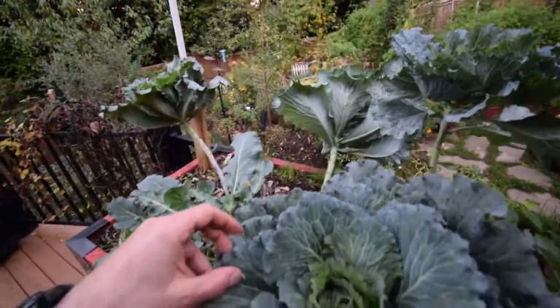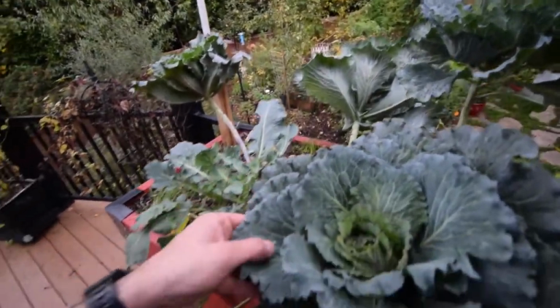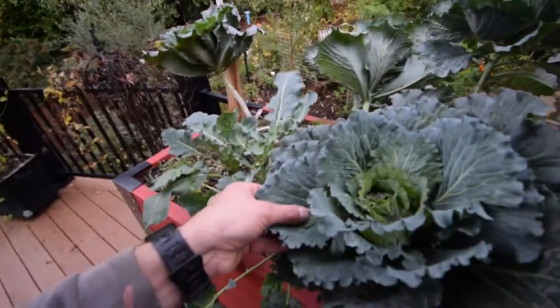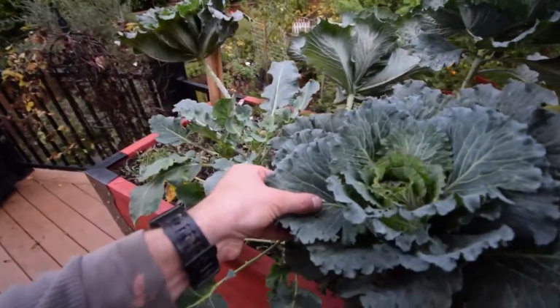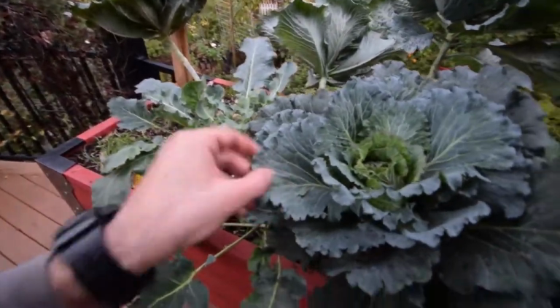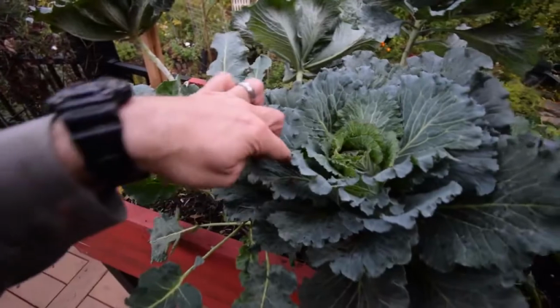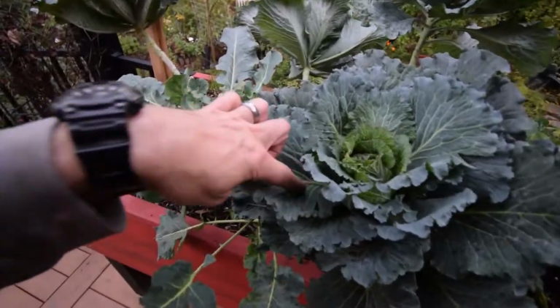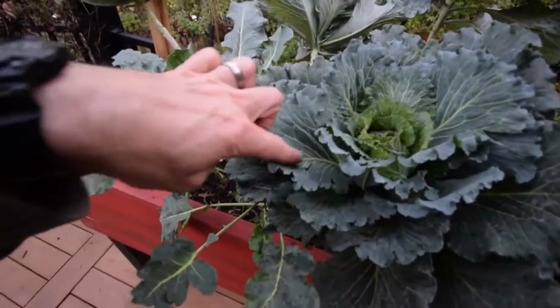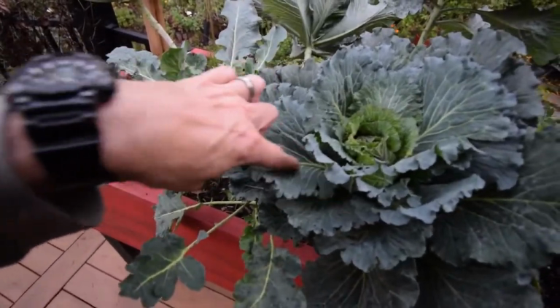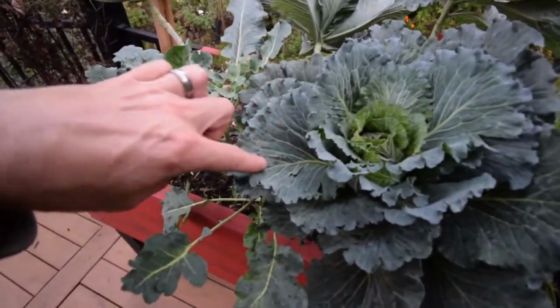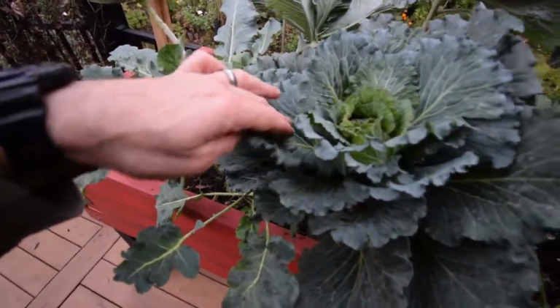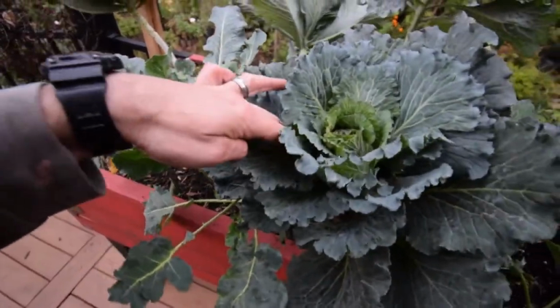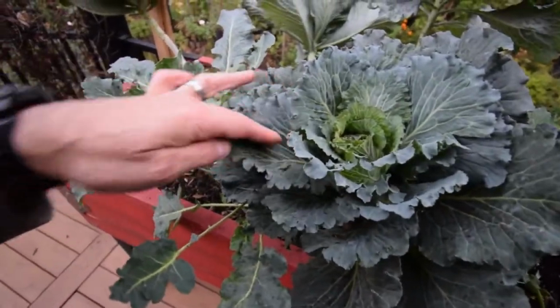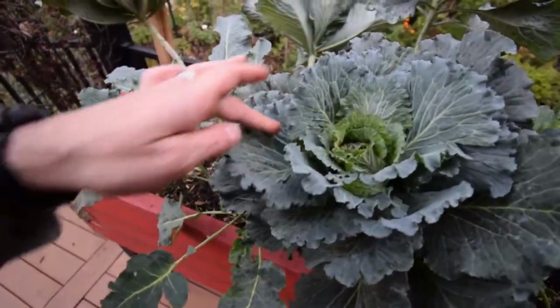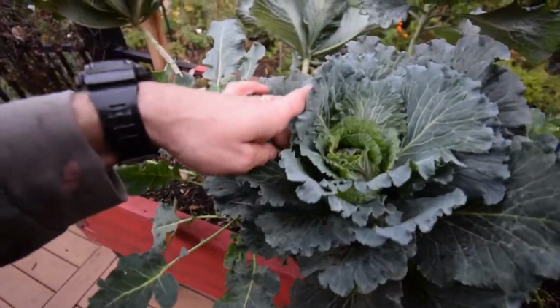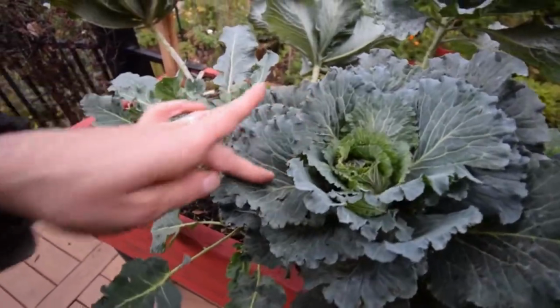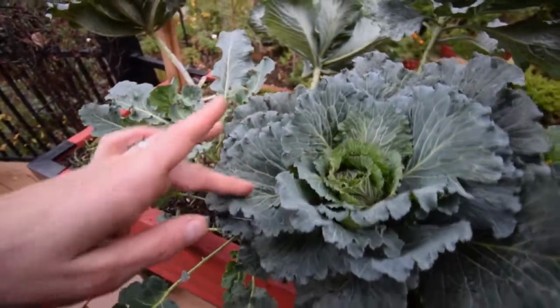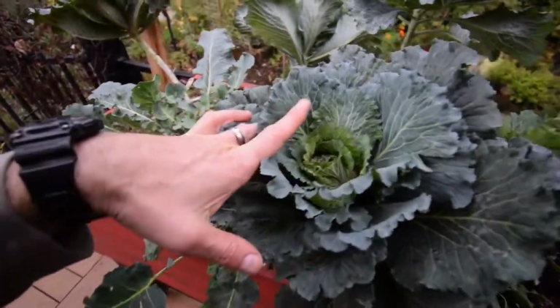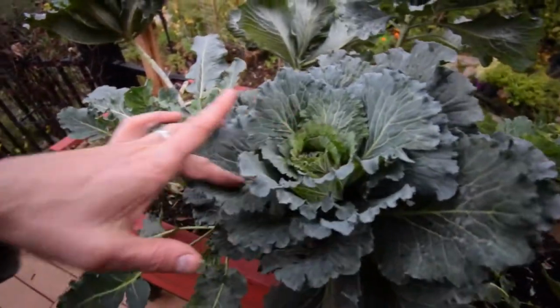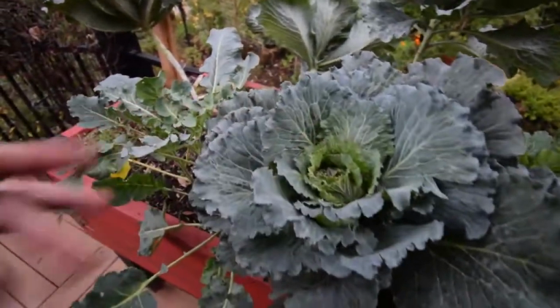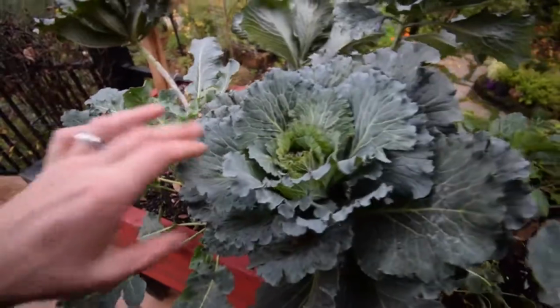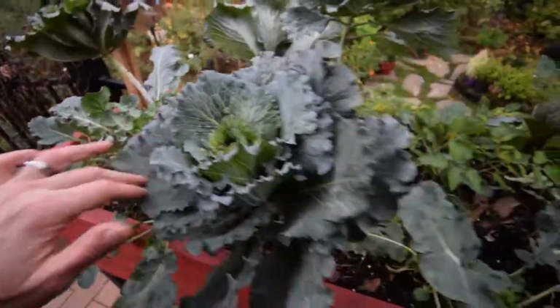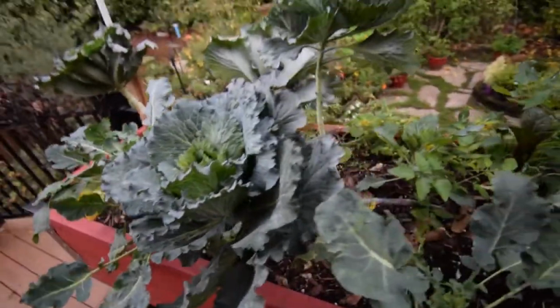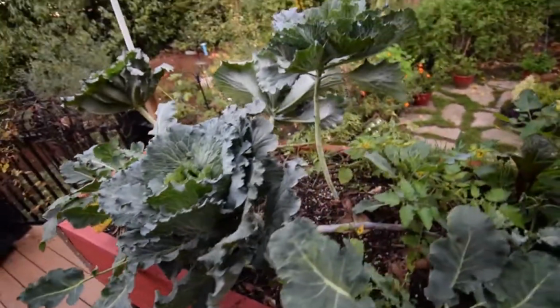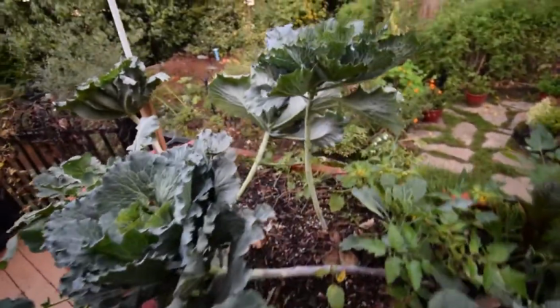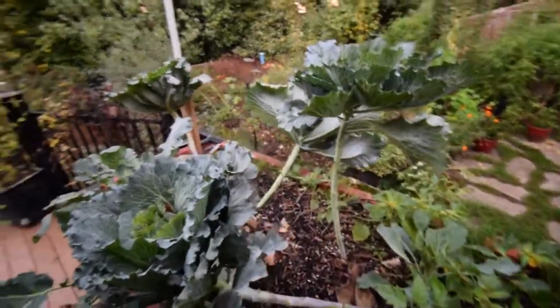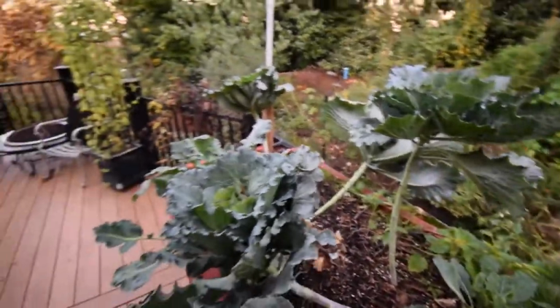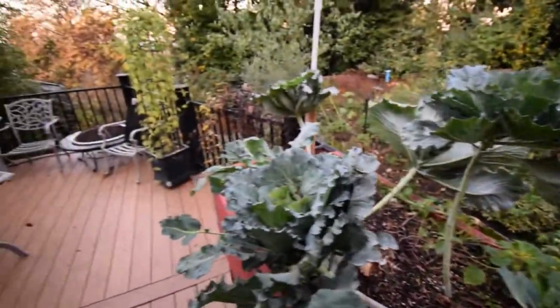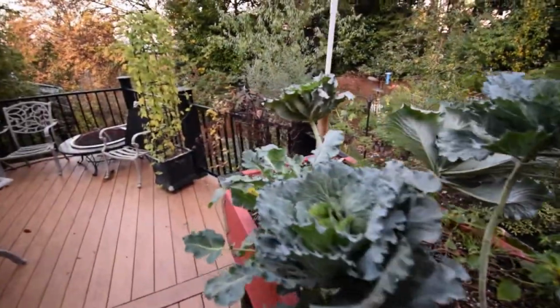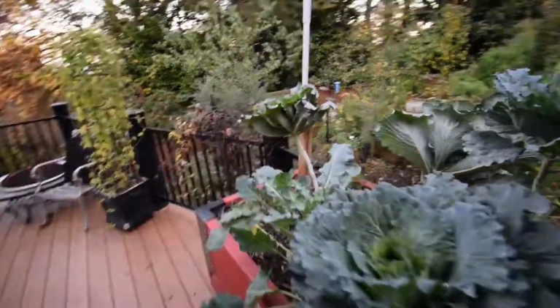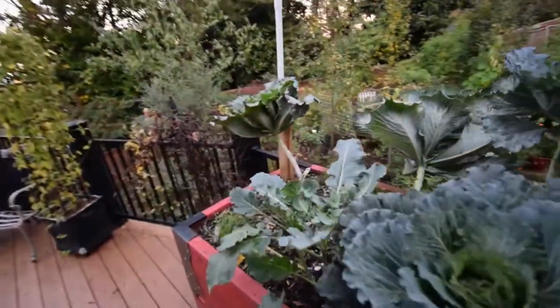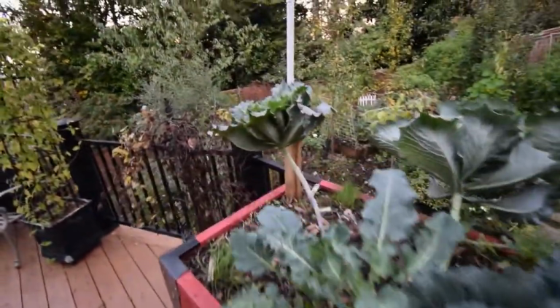You rip out this veining here, and then you just use the nice pieces on the sides of the veining. Really gives you a nice sauté, like collard greens.